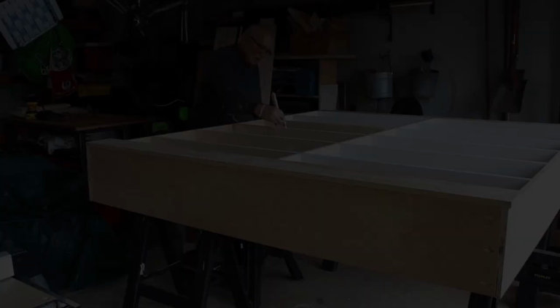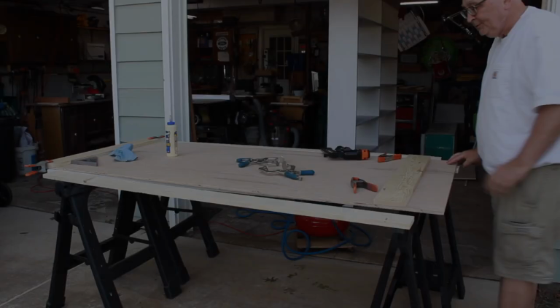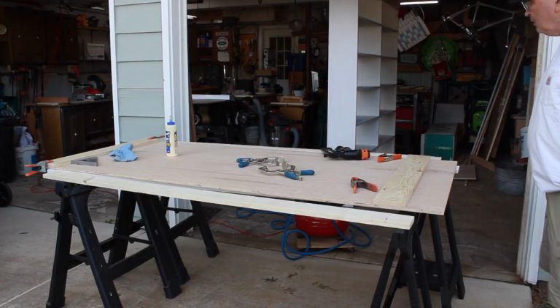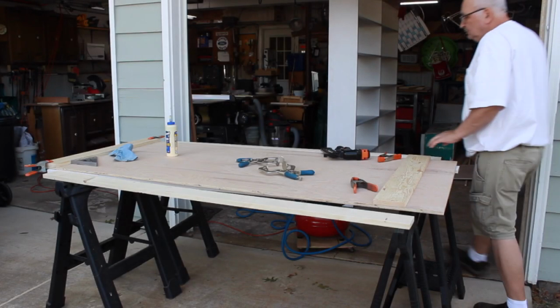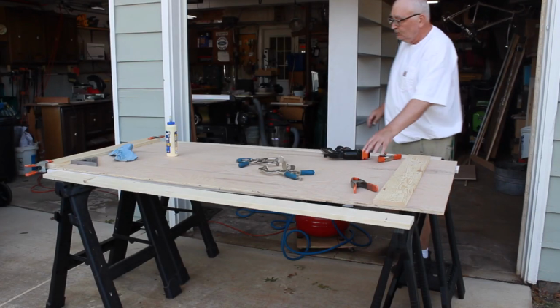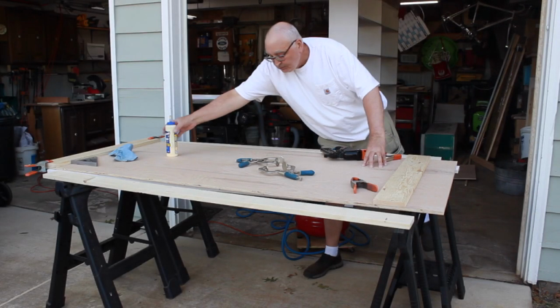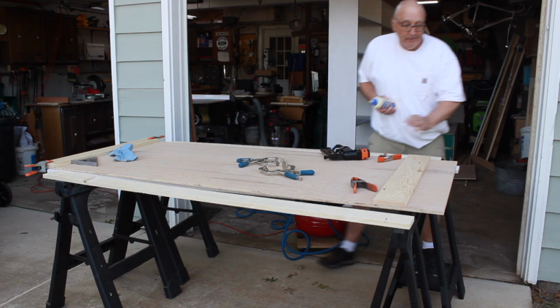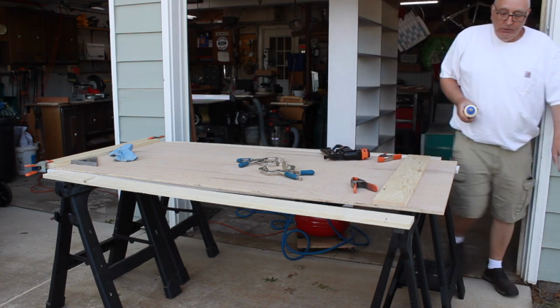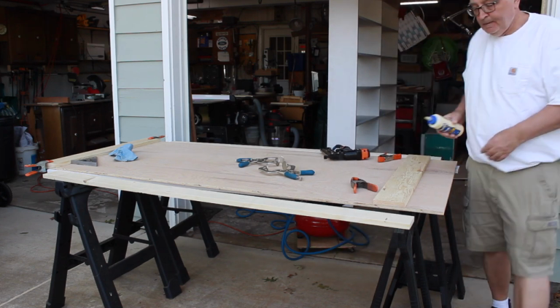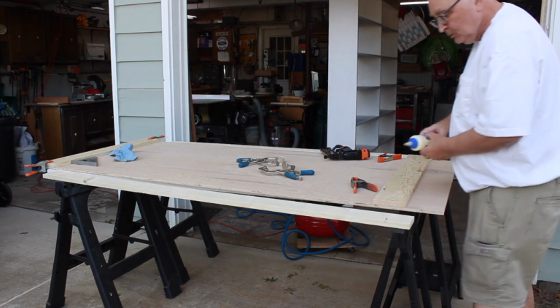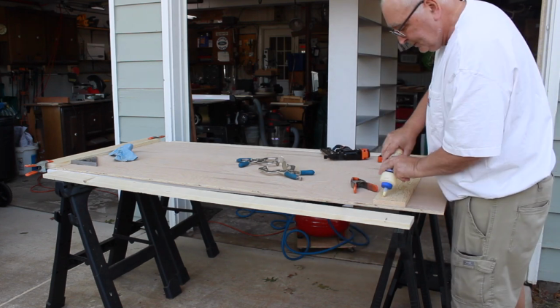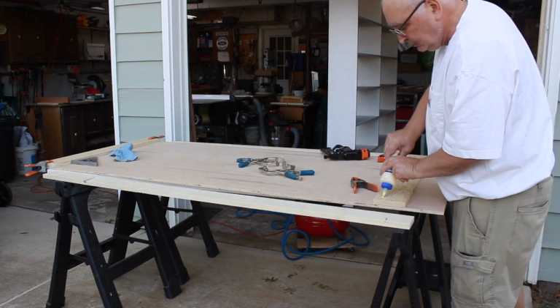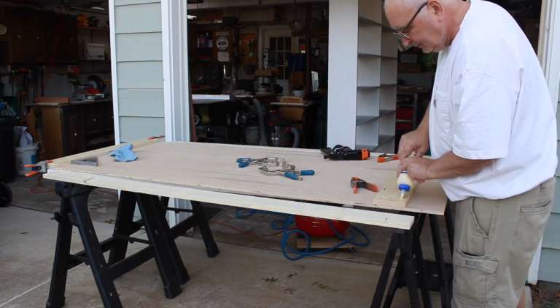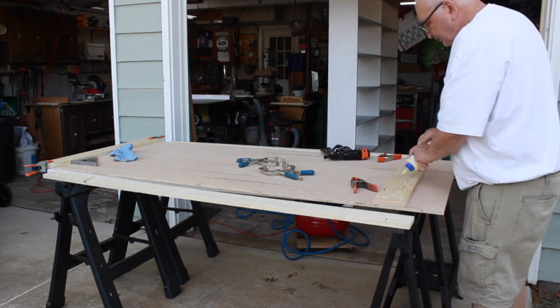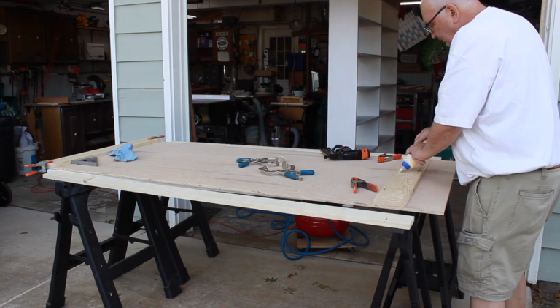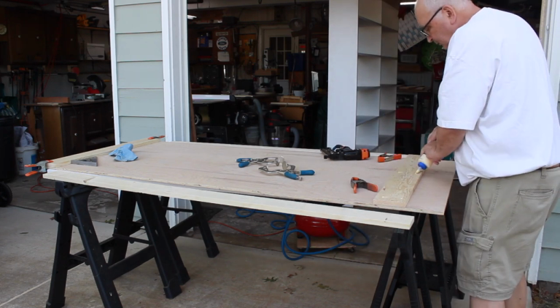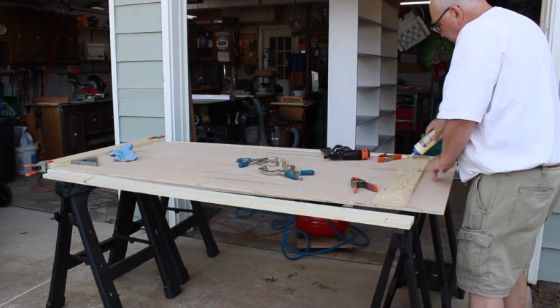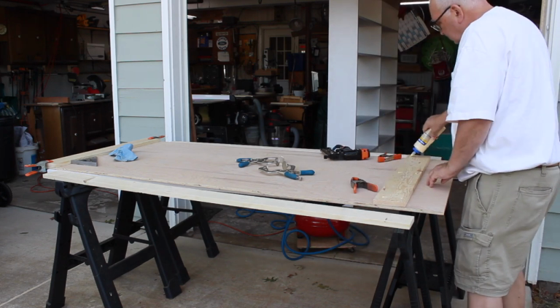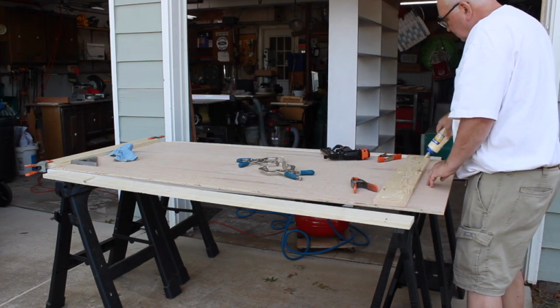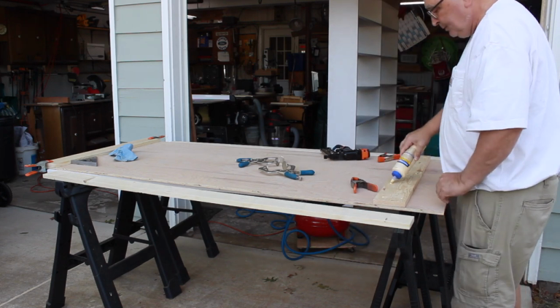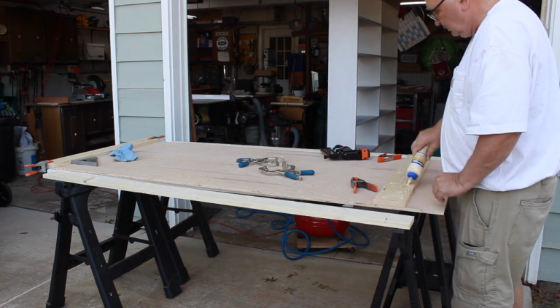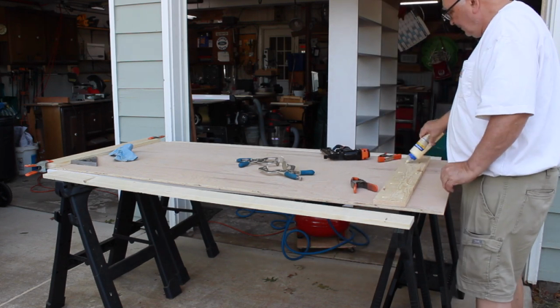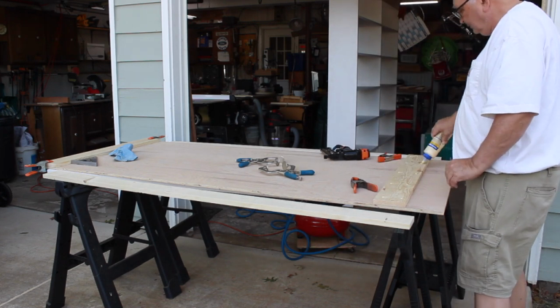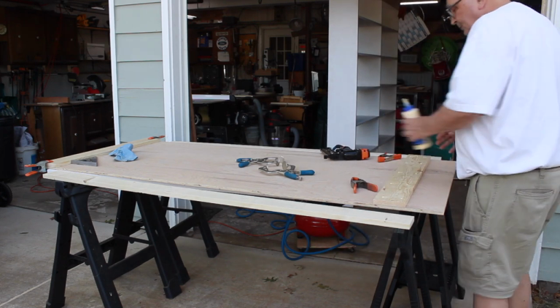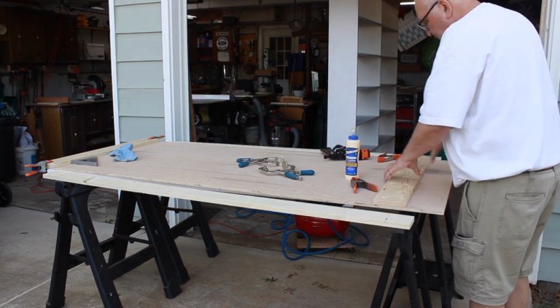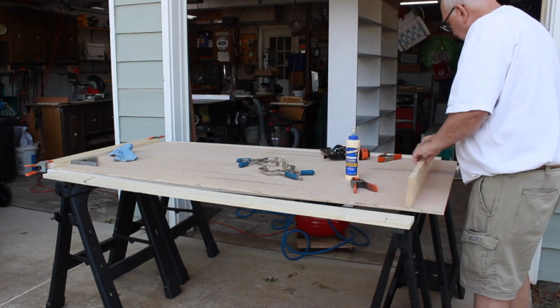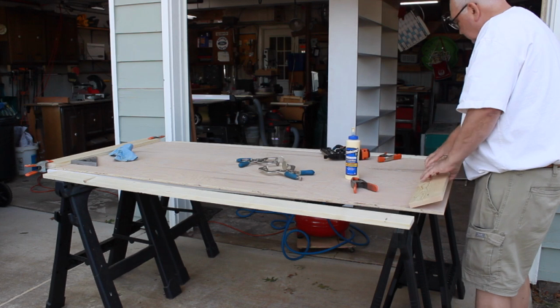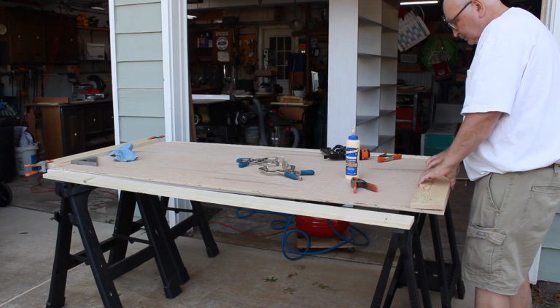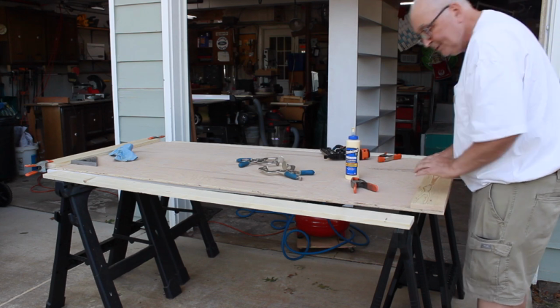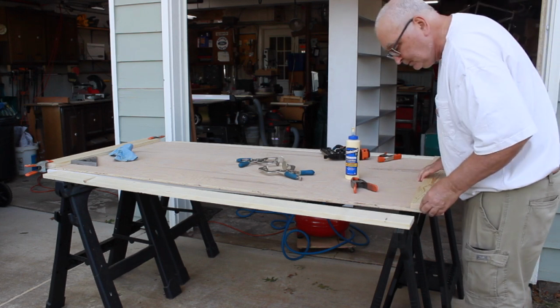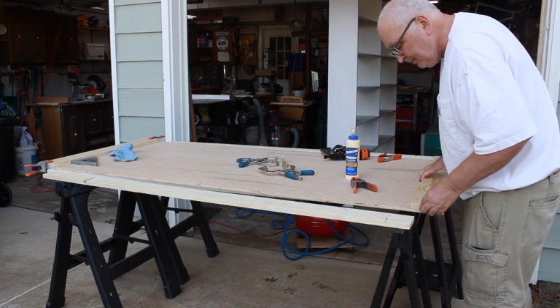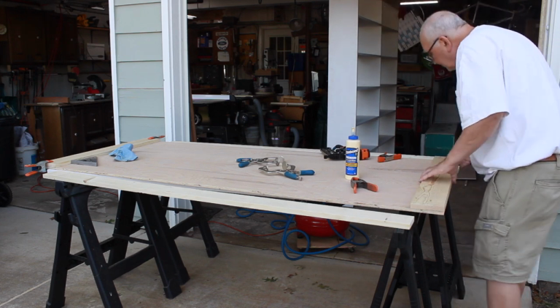Then I primed all the surfaces and turned my attention to the barn door. I built the door out of half-inch plywood with one-bys for its frame.